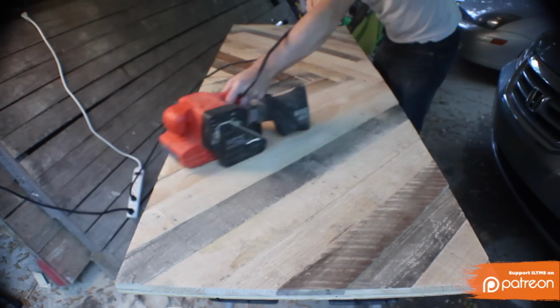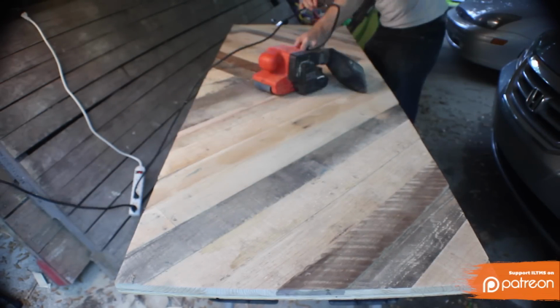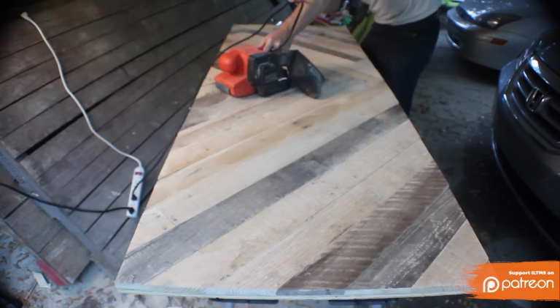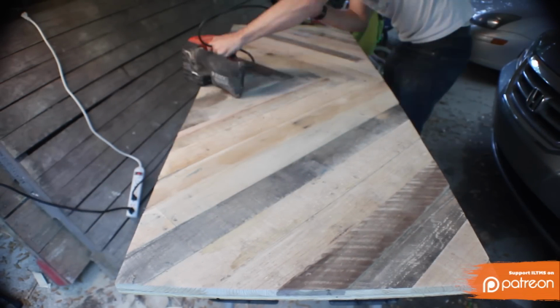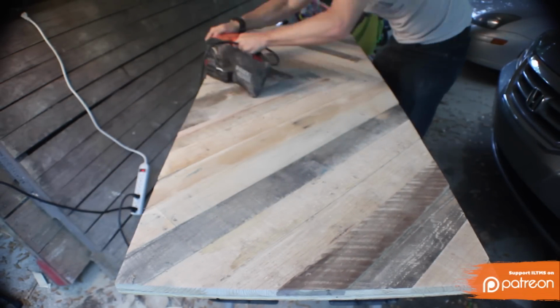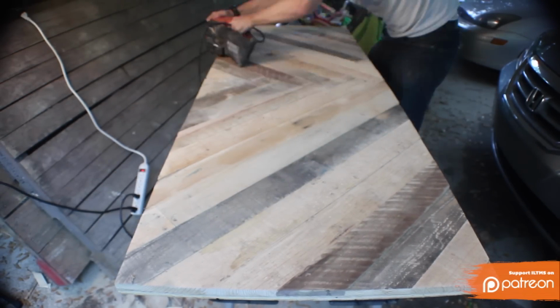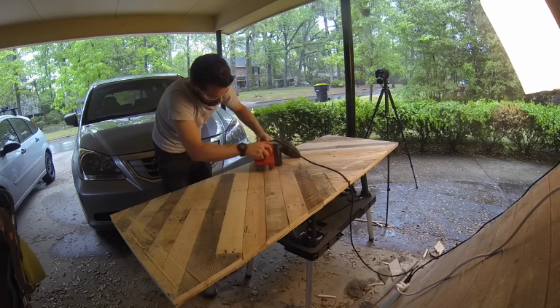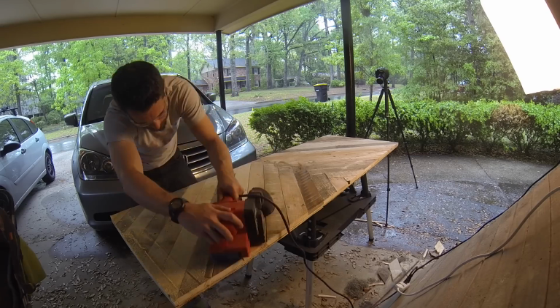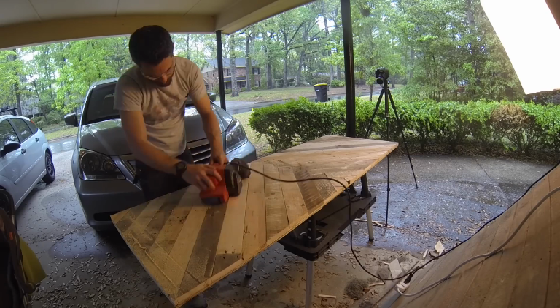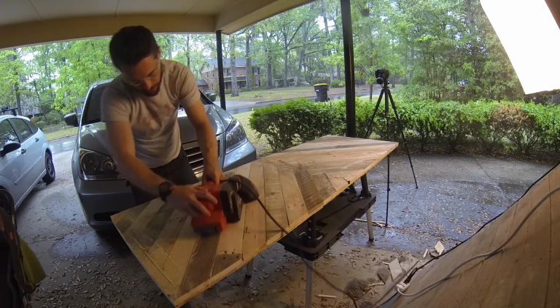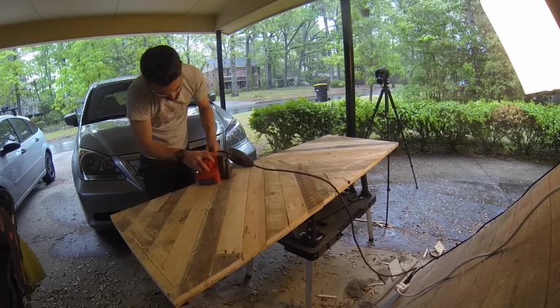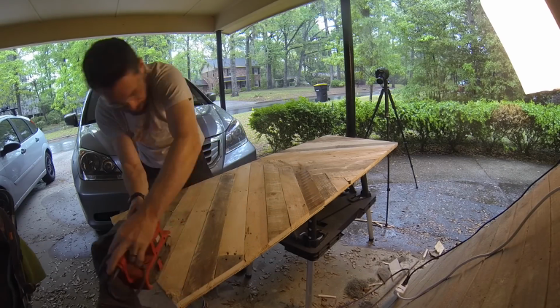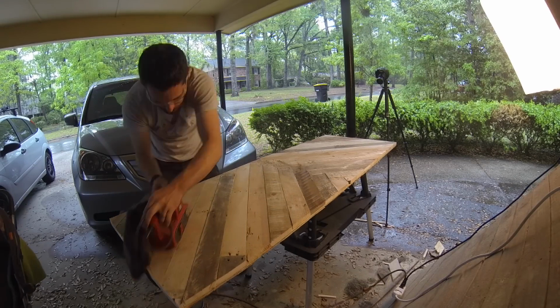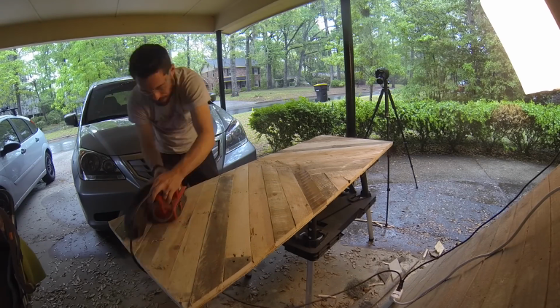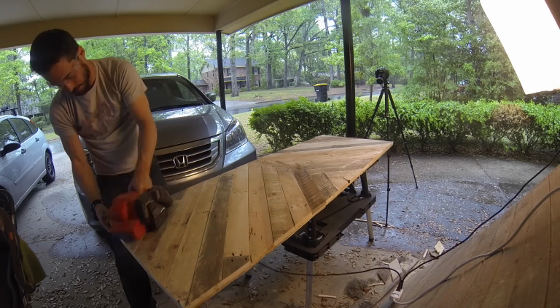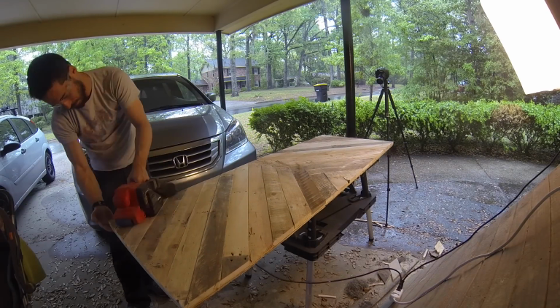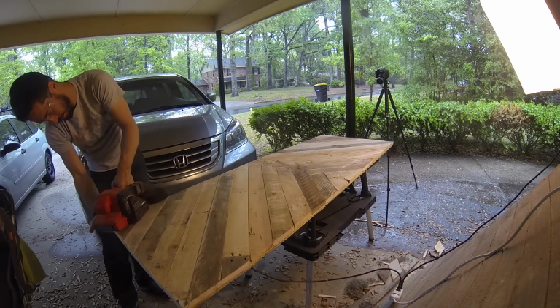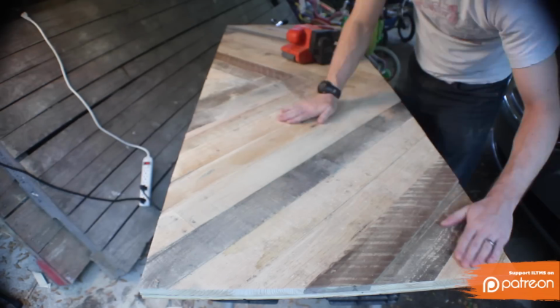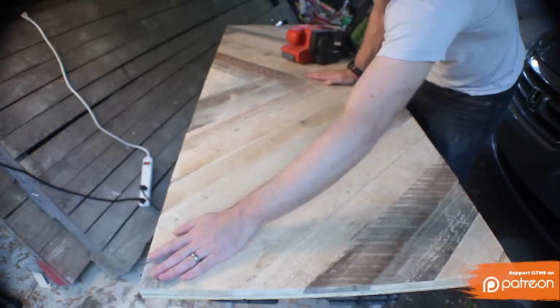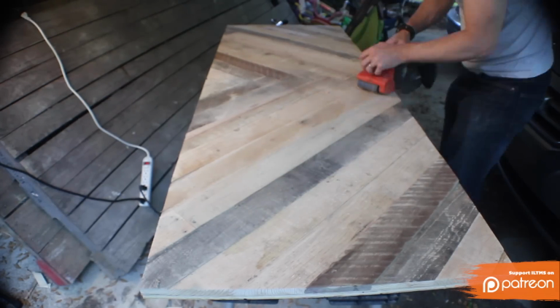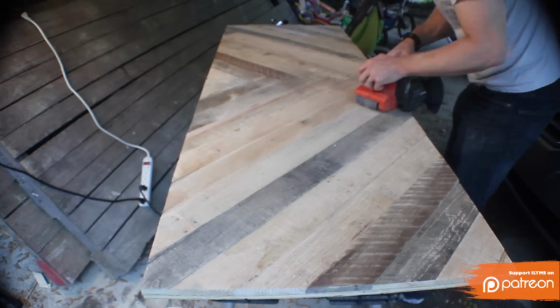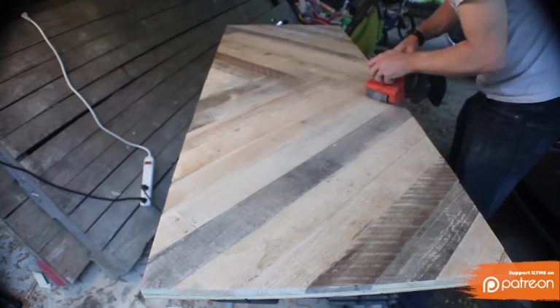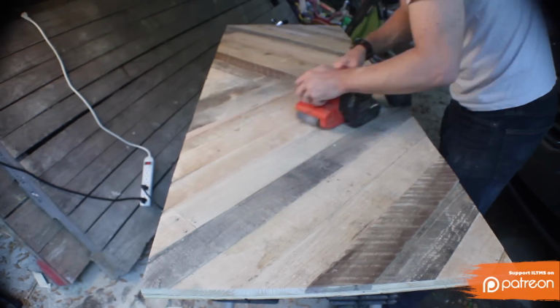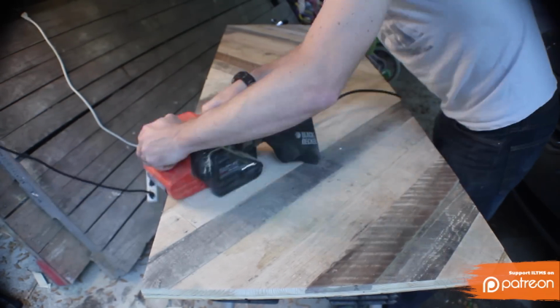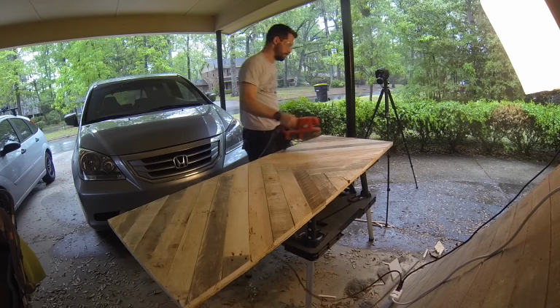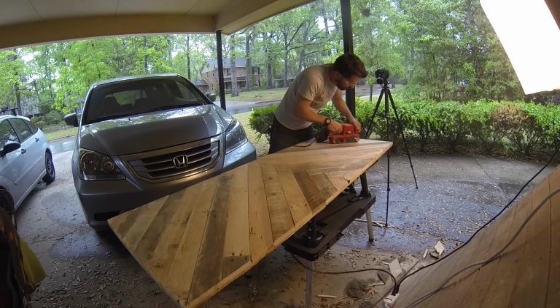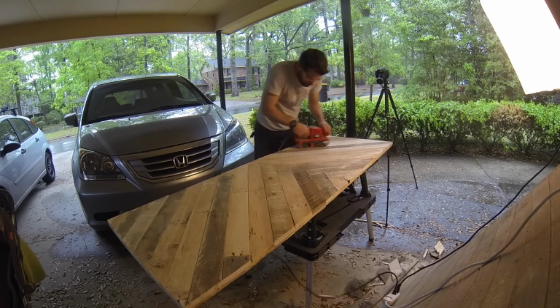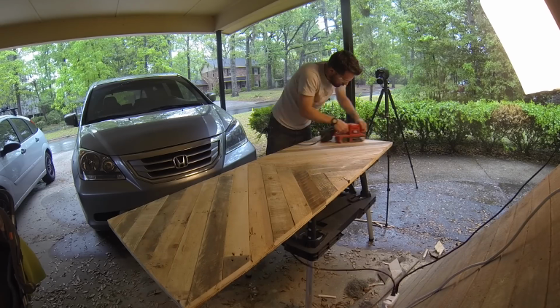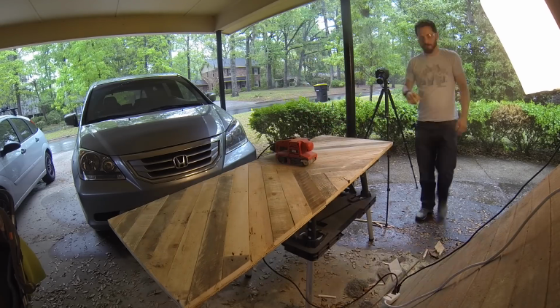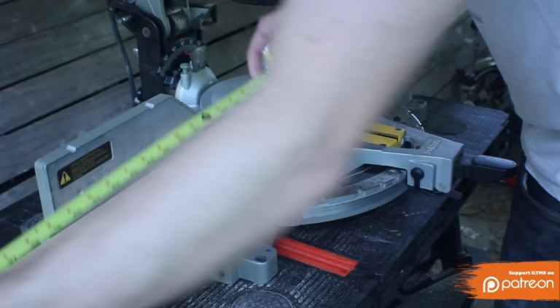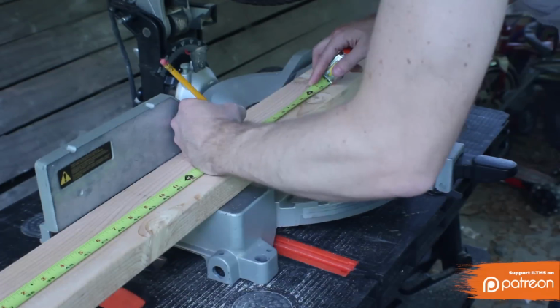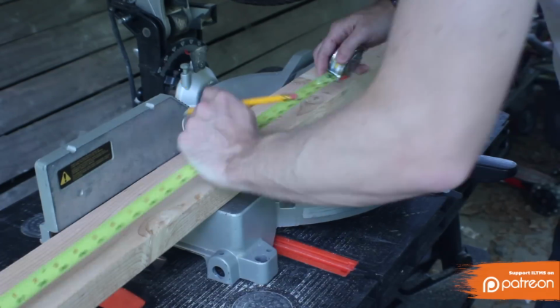Now I ran over it with the sander just to knock off some of the rough stuff. You could make this a lot smoother if you wanted to, but in this case I wanted to keep it kind of rough and just take off anything that was dangerous.